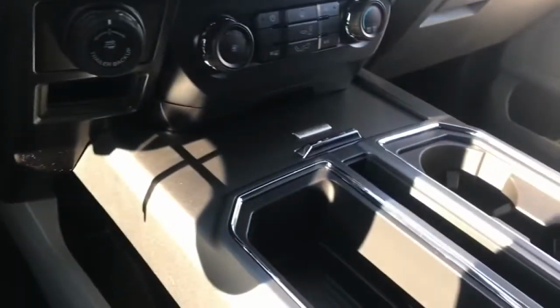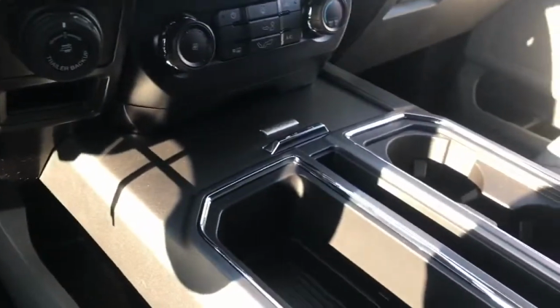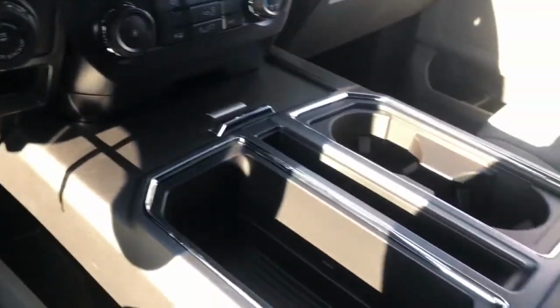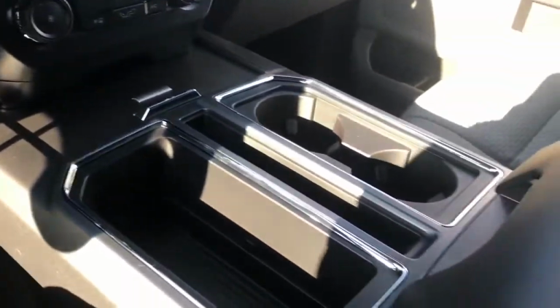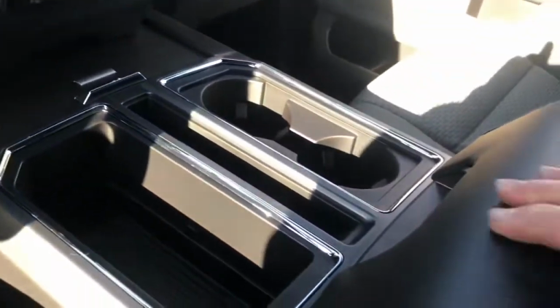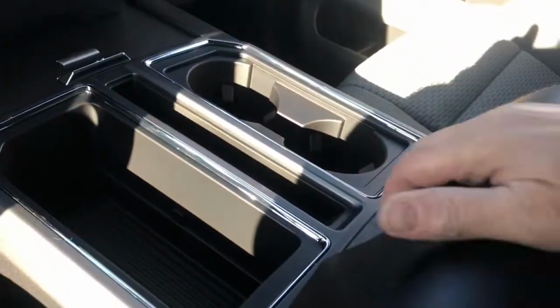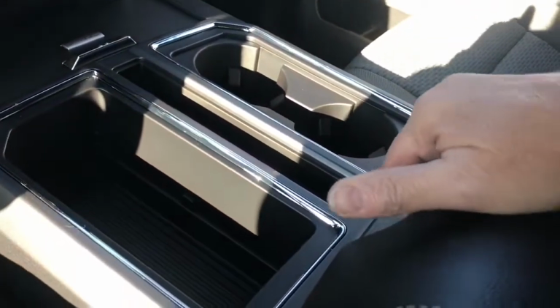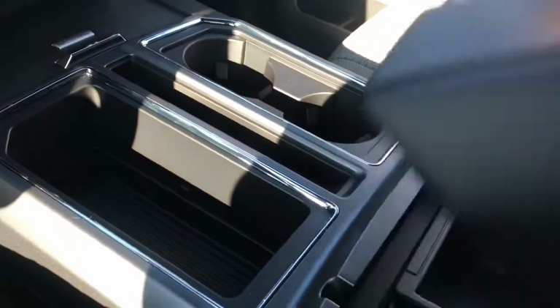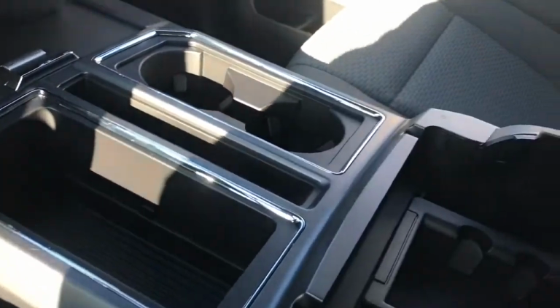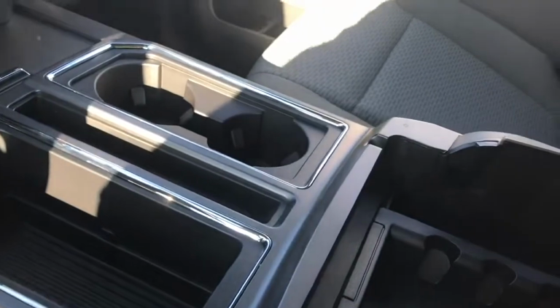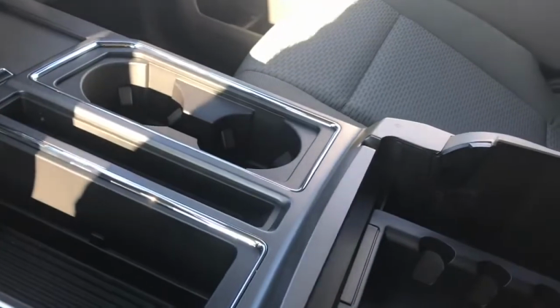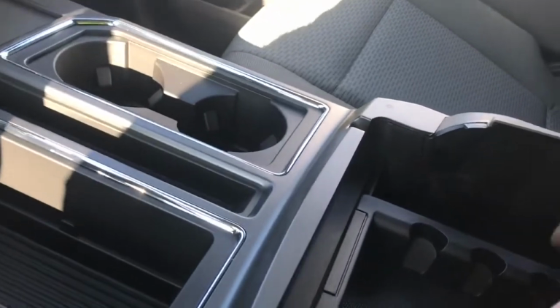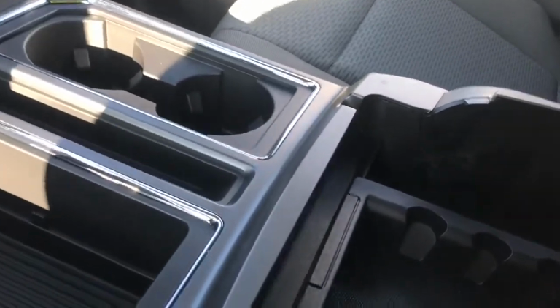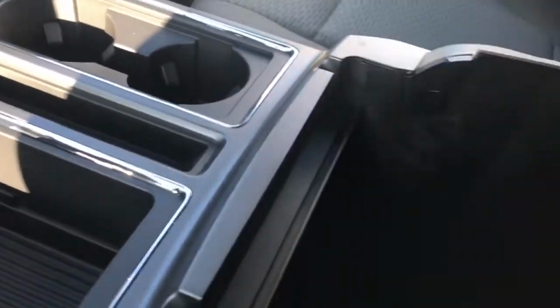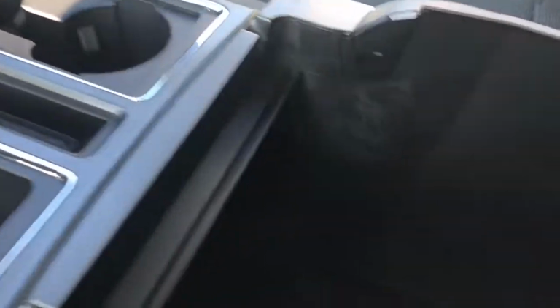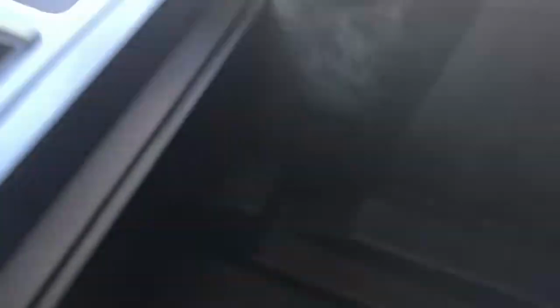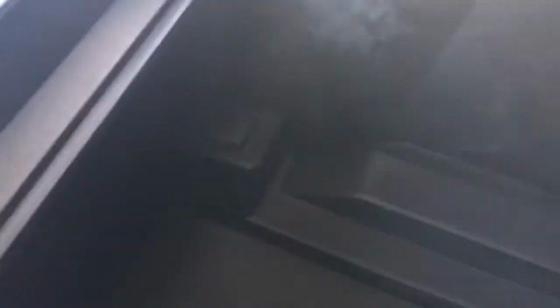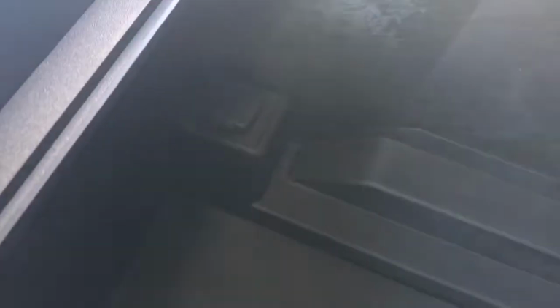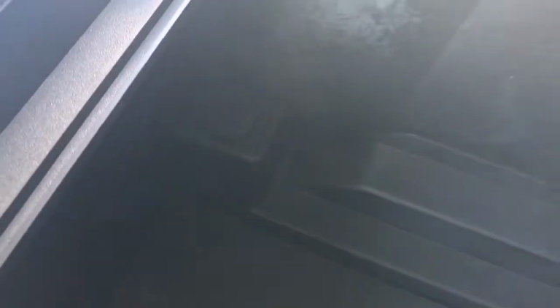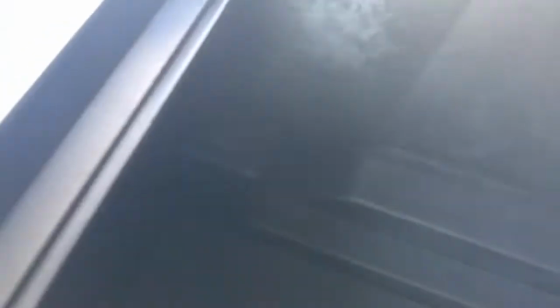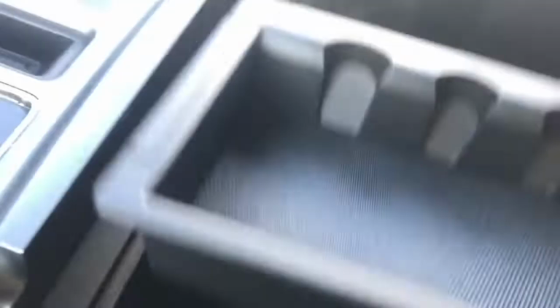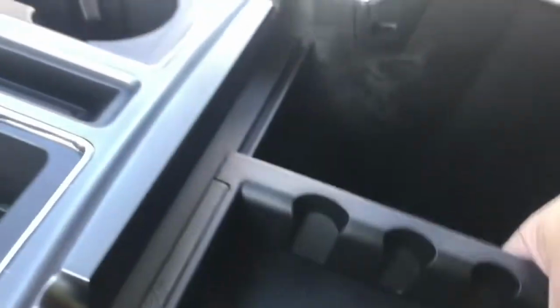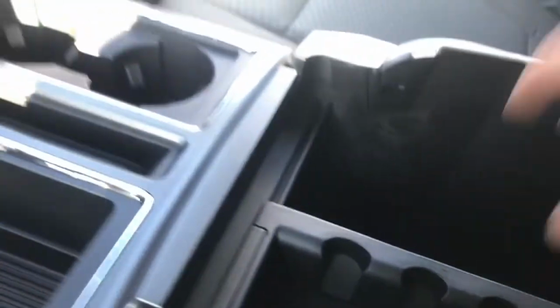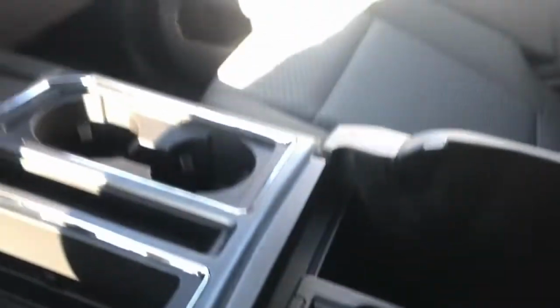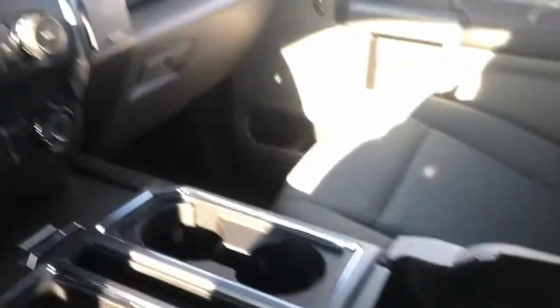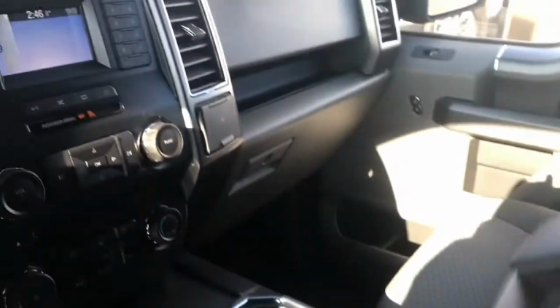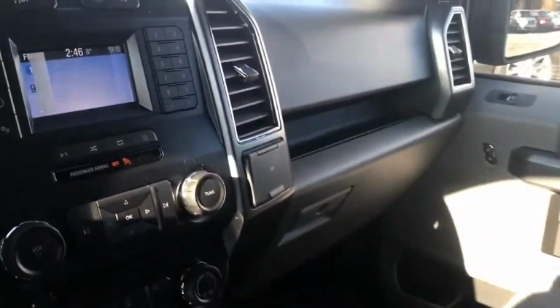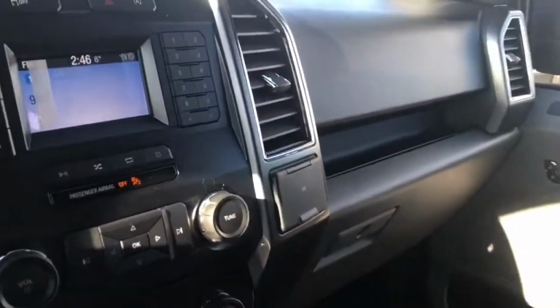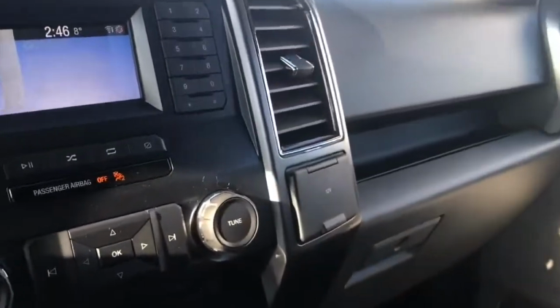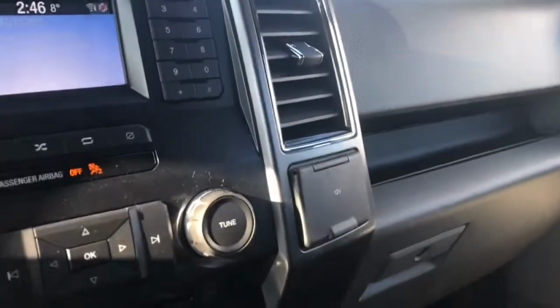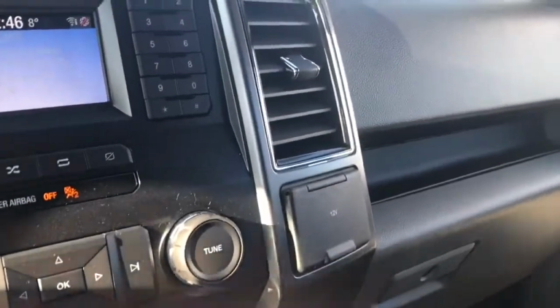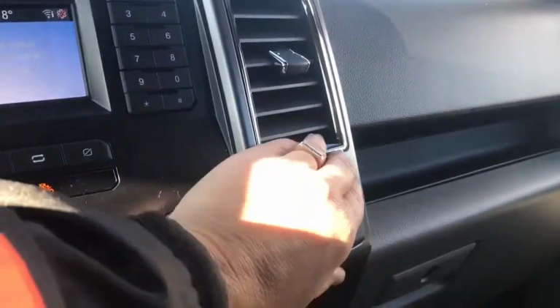There are bins and cup holders, and your armrest opens up. Inside there's another little bin — take that out — lots of room down below and a 12 volt. Off to the side, another 12 volt to plug things in.